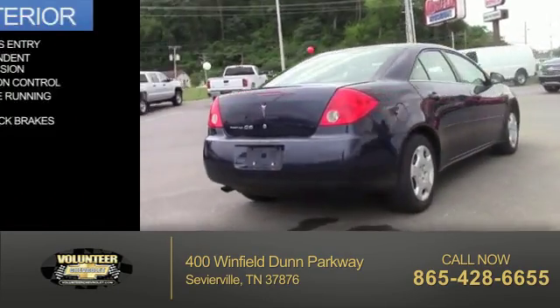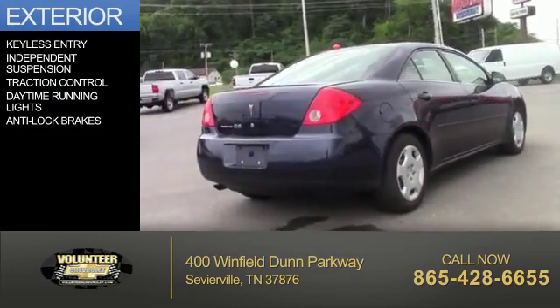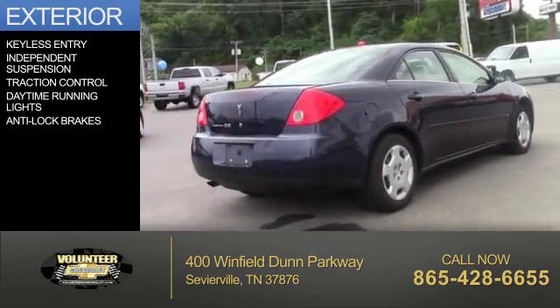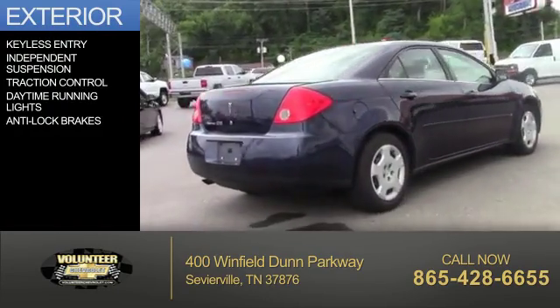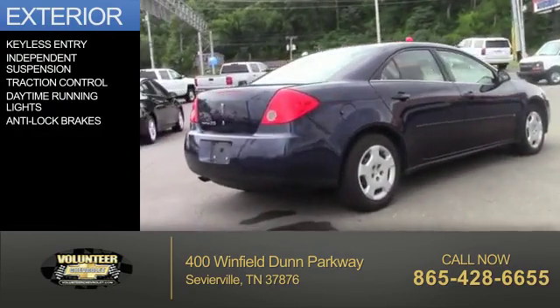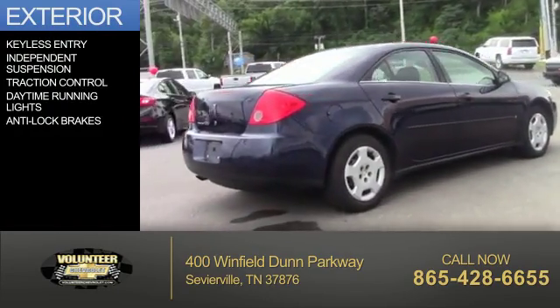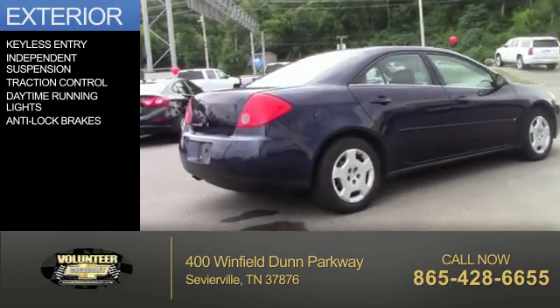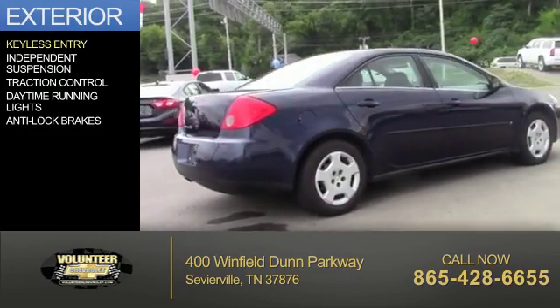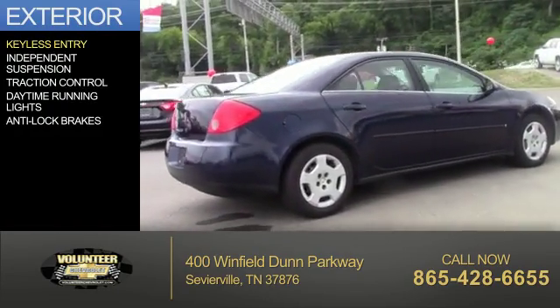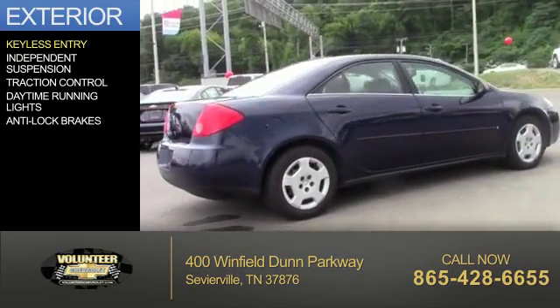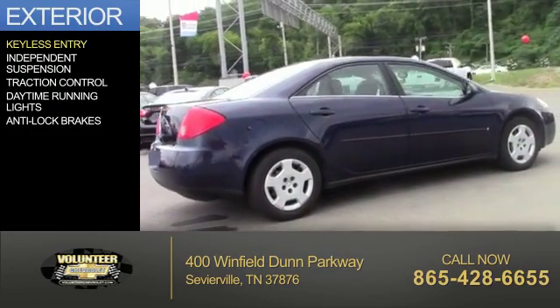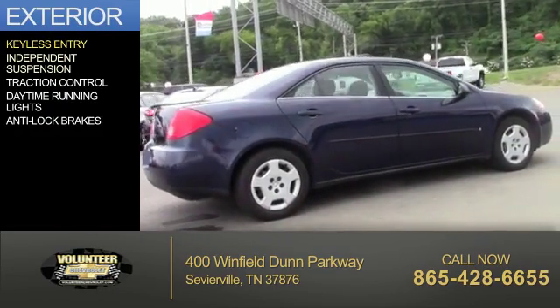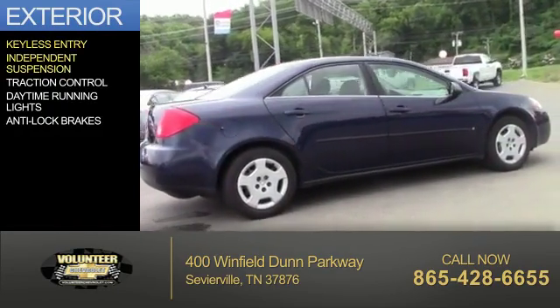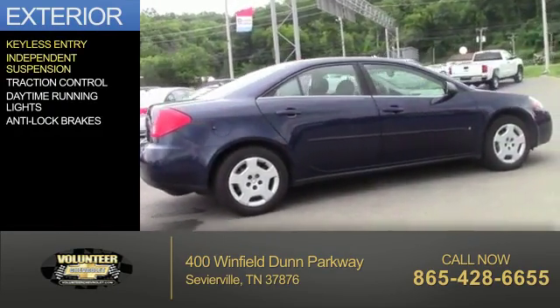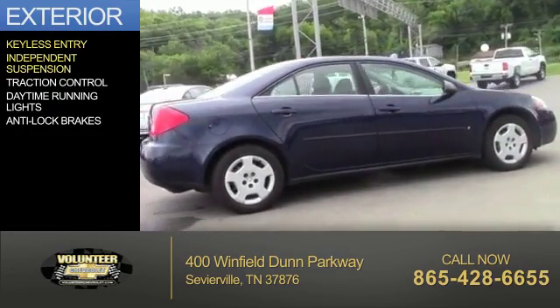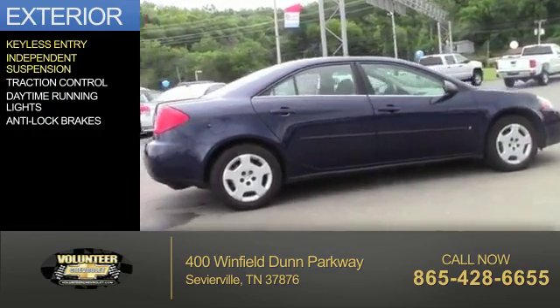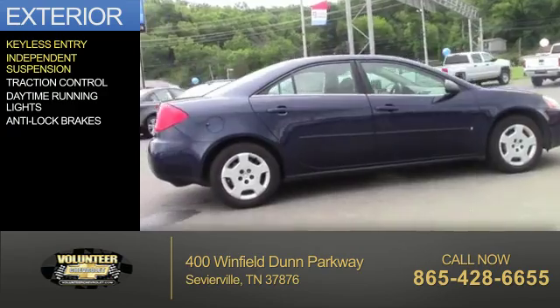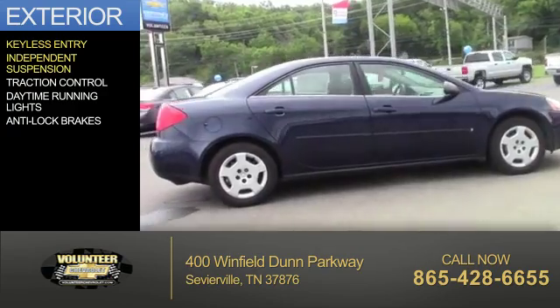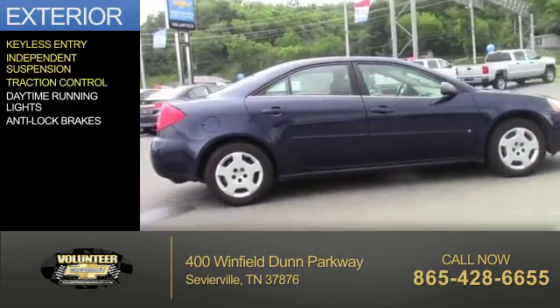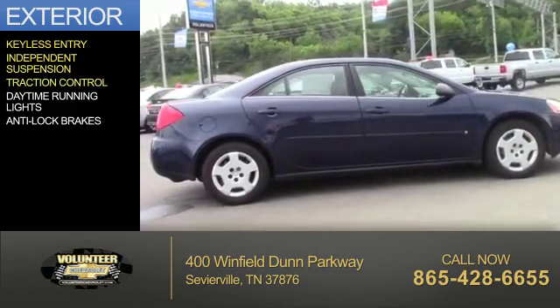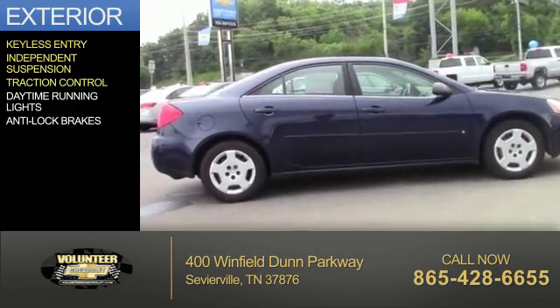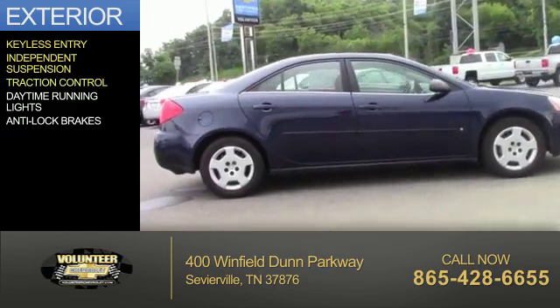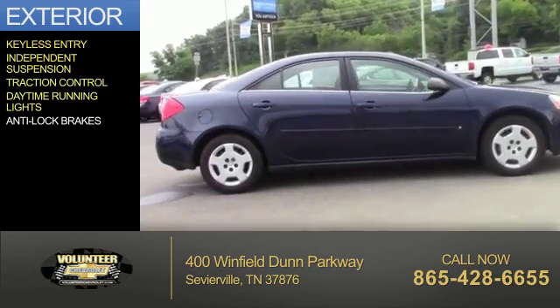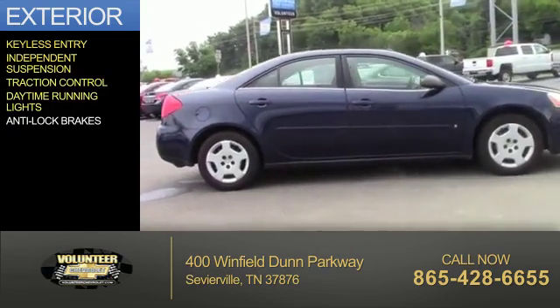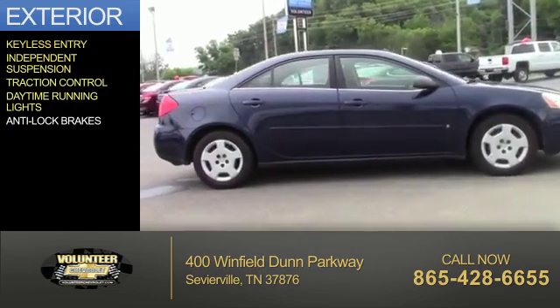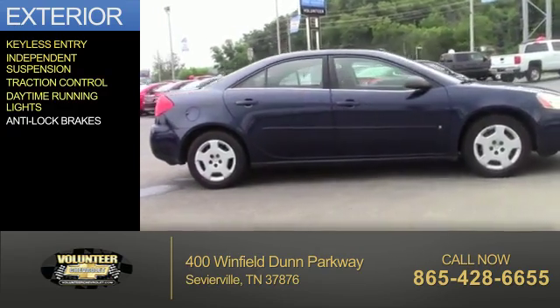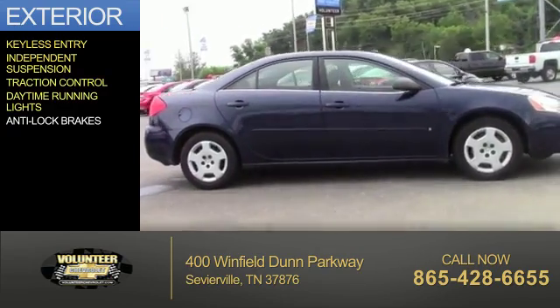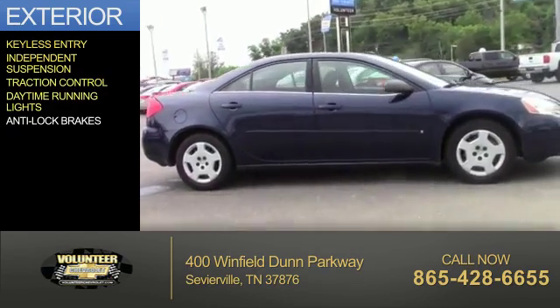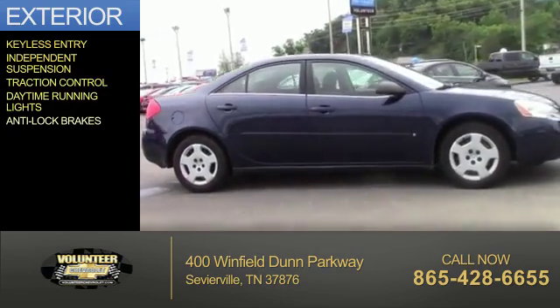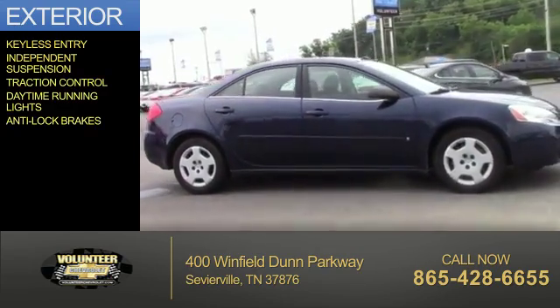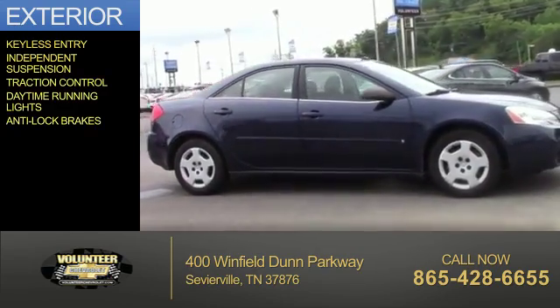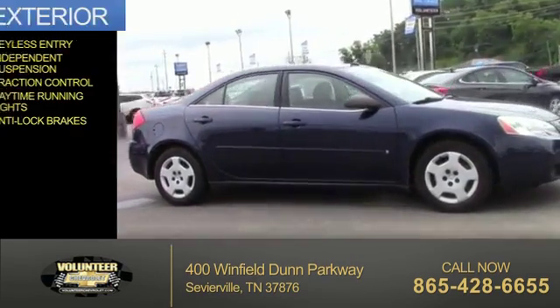The features include keyless entry, independent suspension, traction control, daytime running lights, and anti-lock brakes.